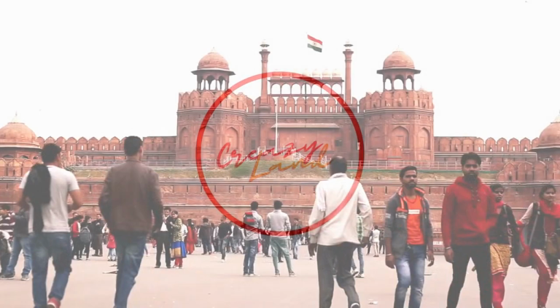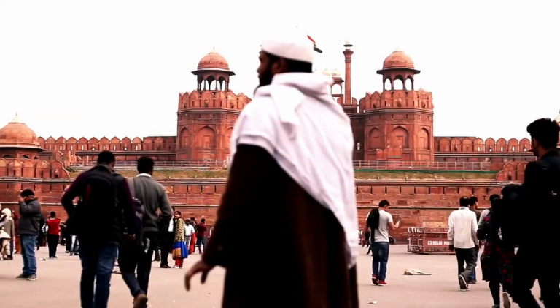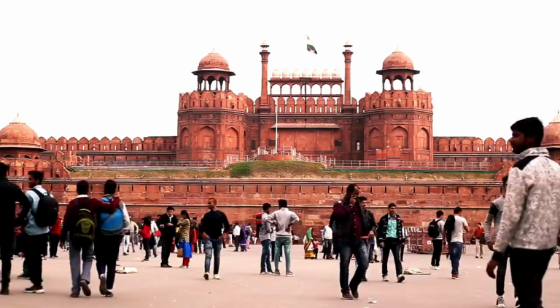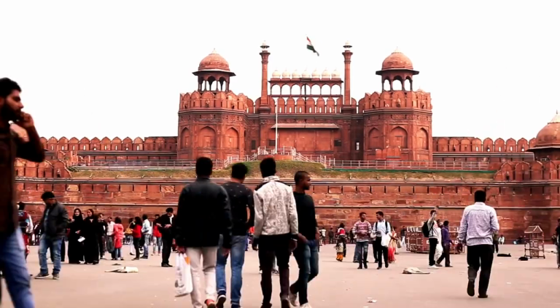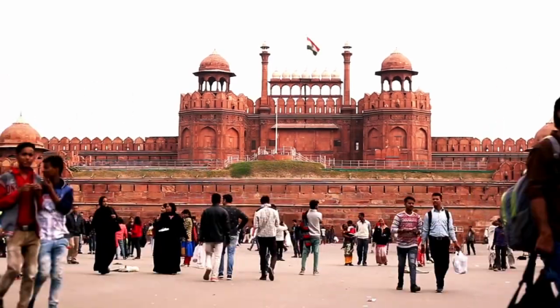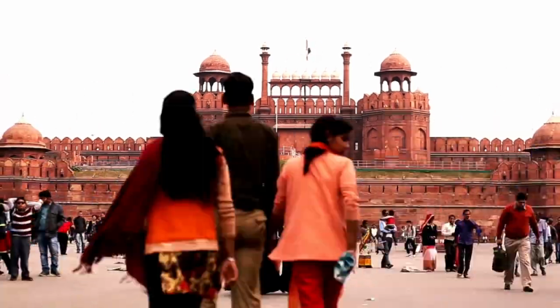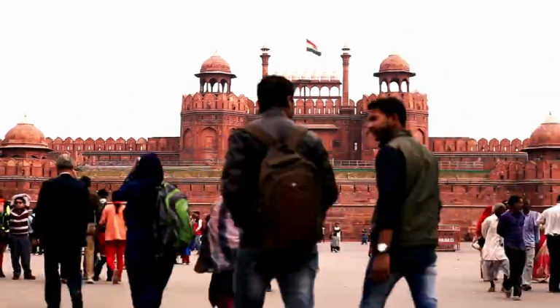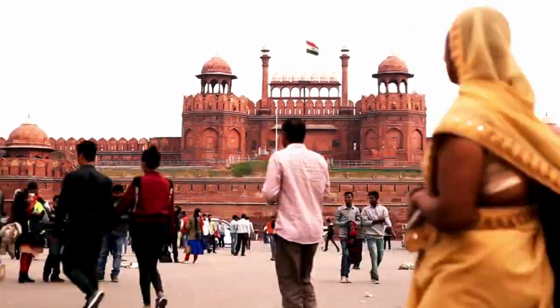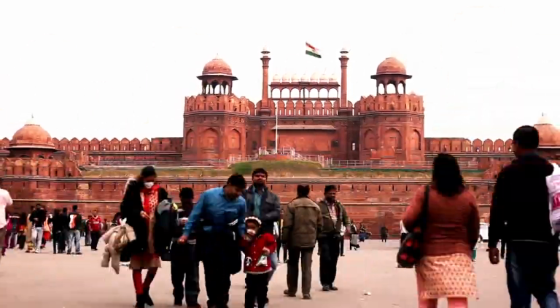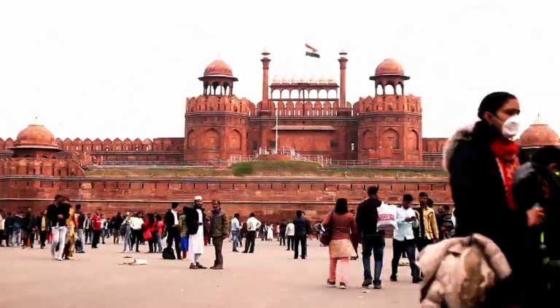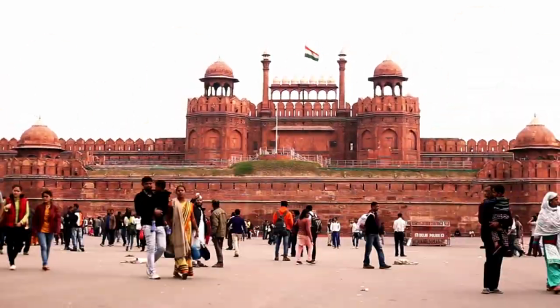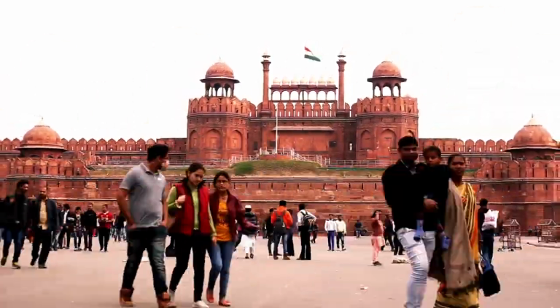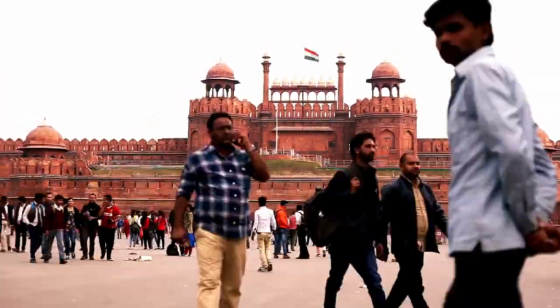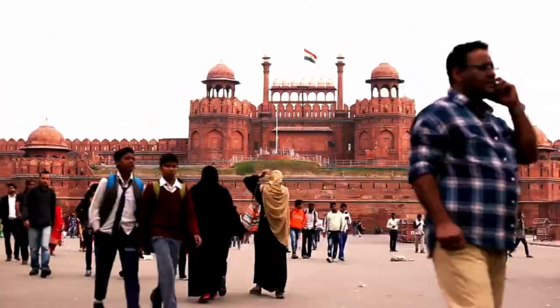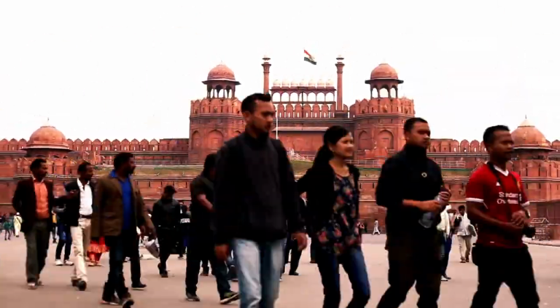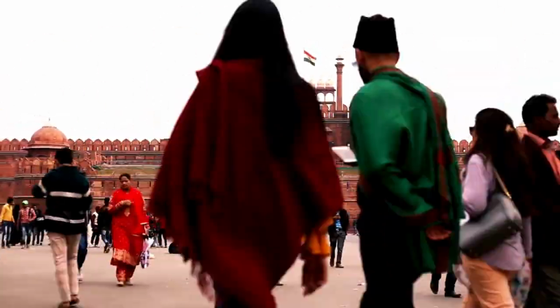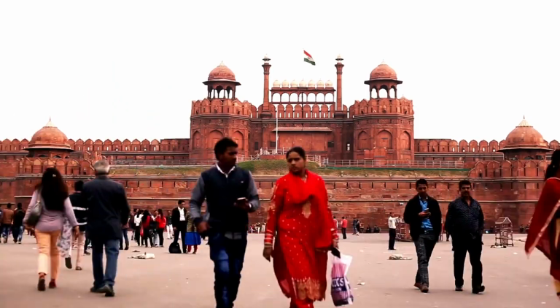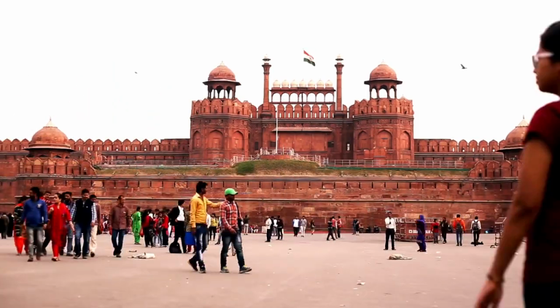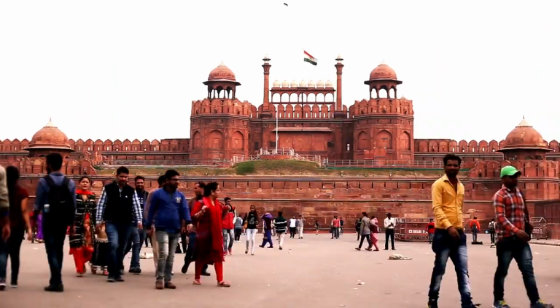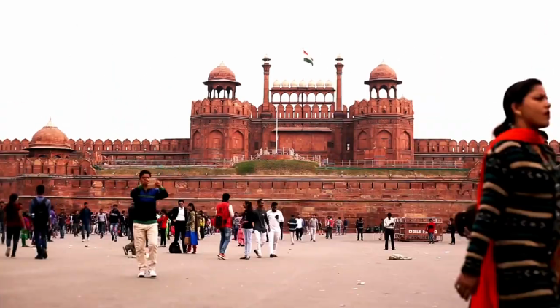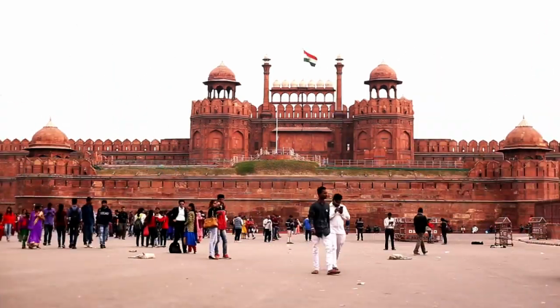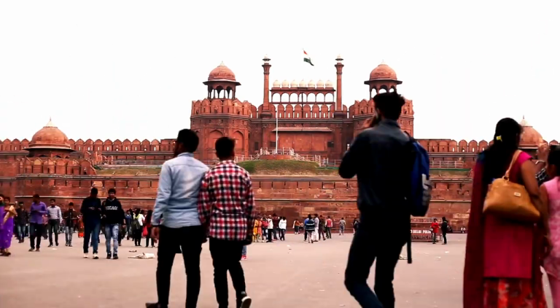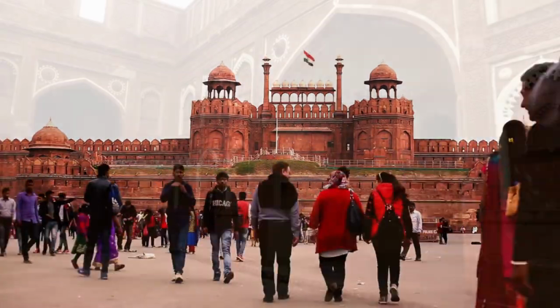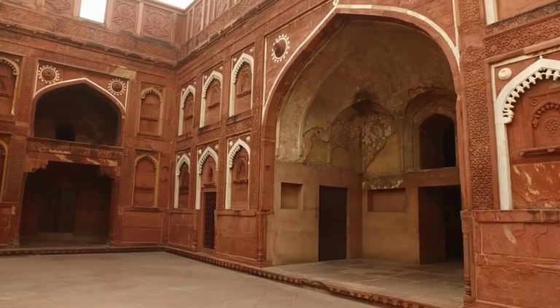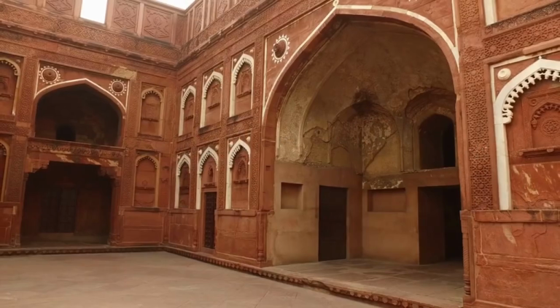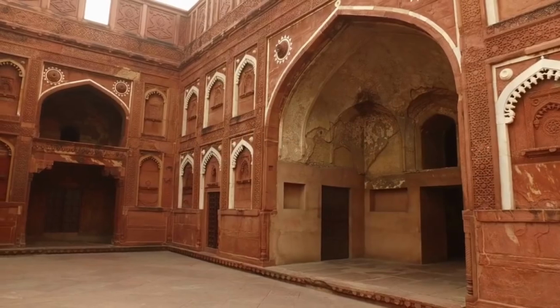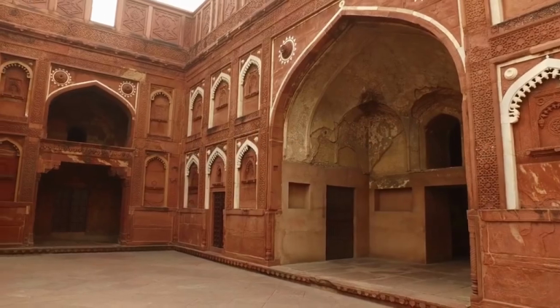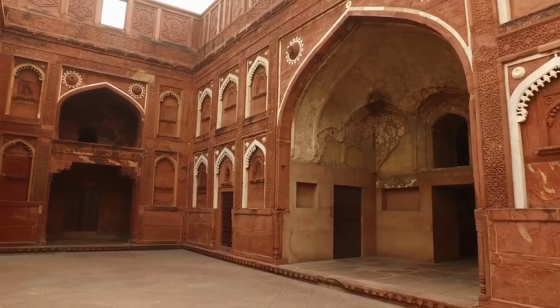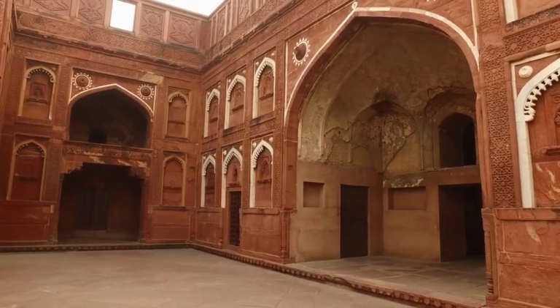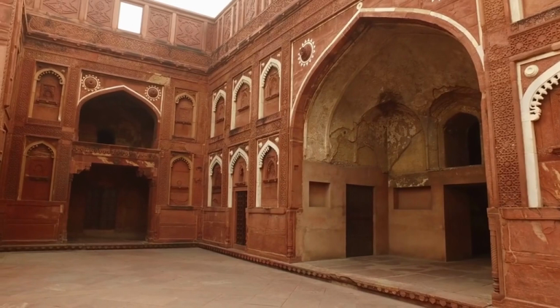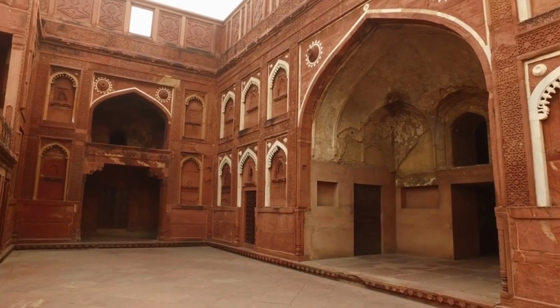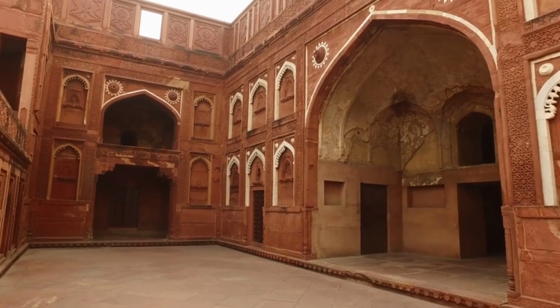Namaste and welcome to Crazy Land, your ultimate destination to explore the beauty and cultural richness of India. In this video, we will be exploring the historical significance of the Red Fort in Delhi.